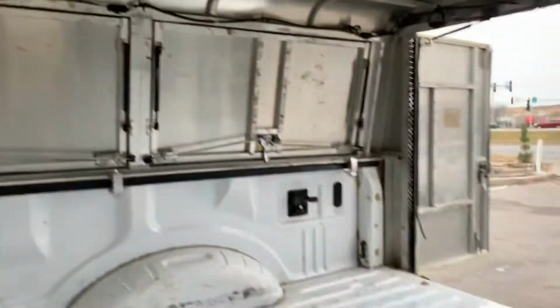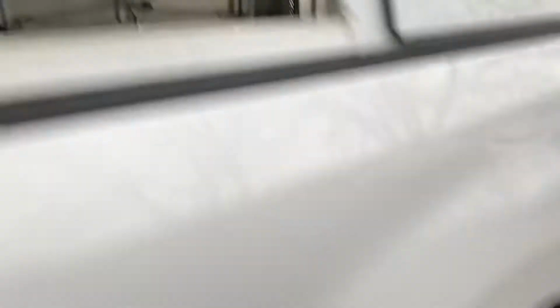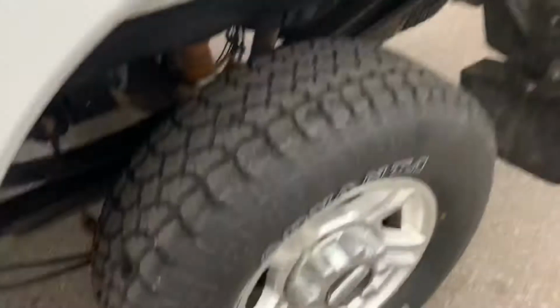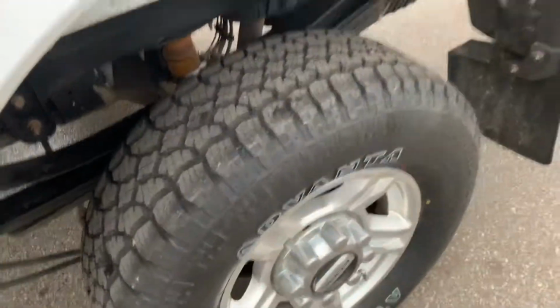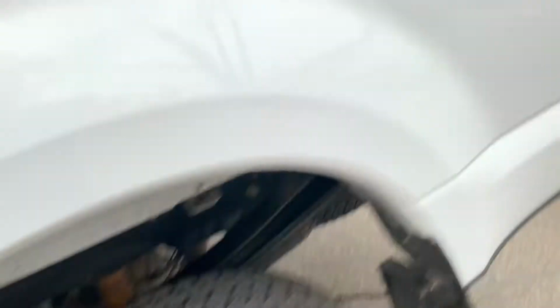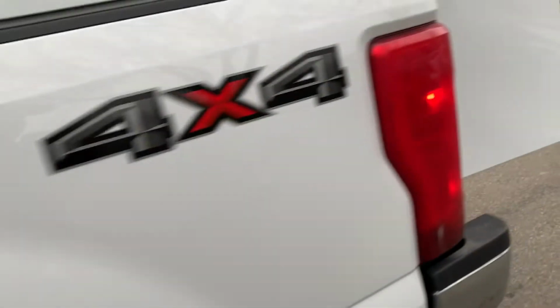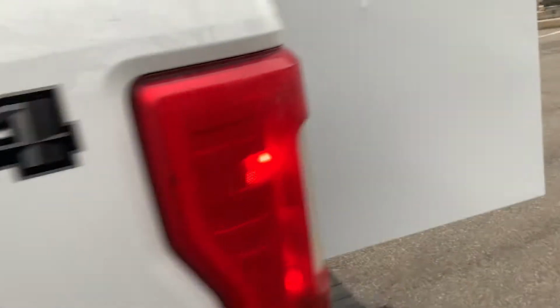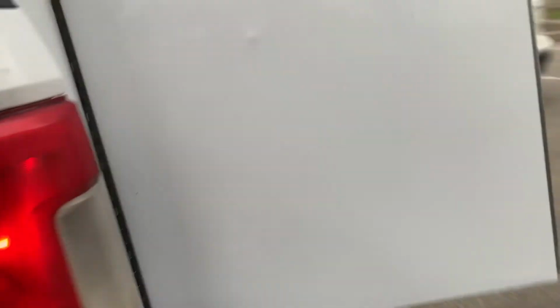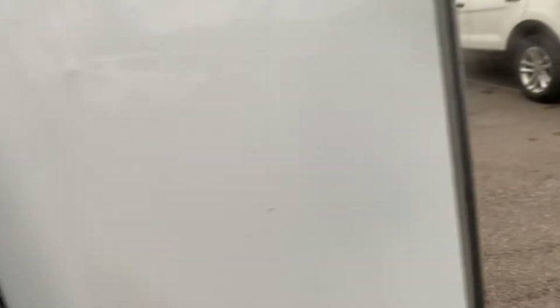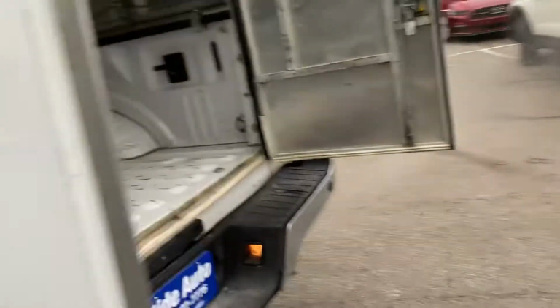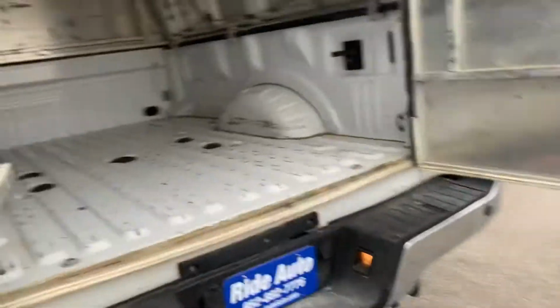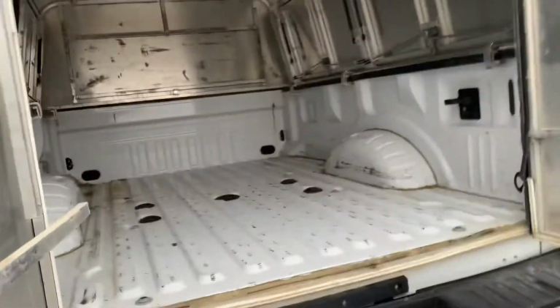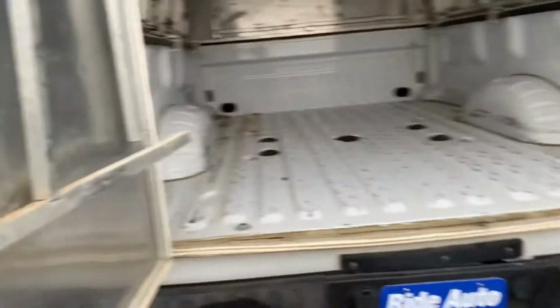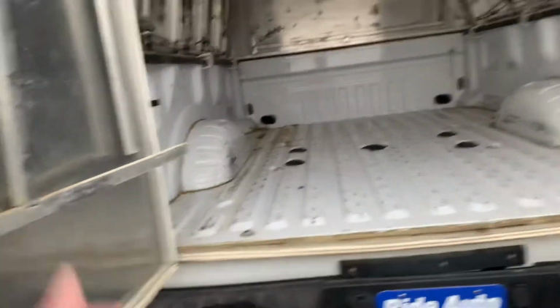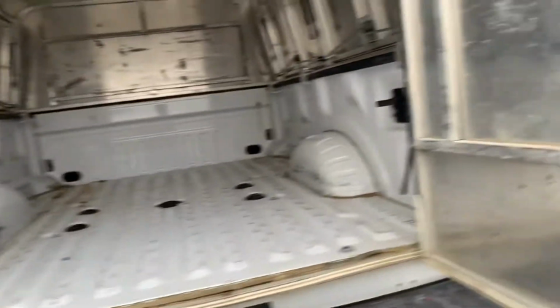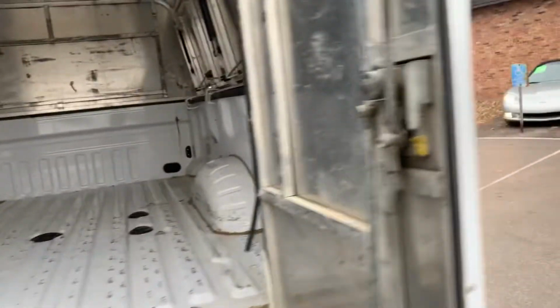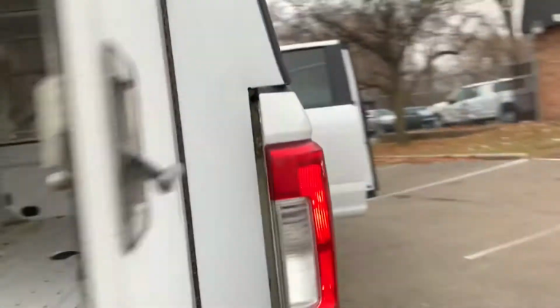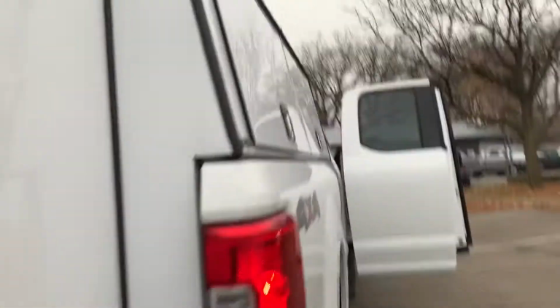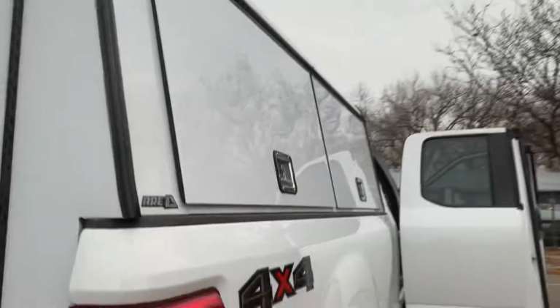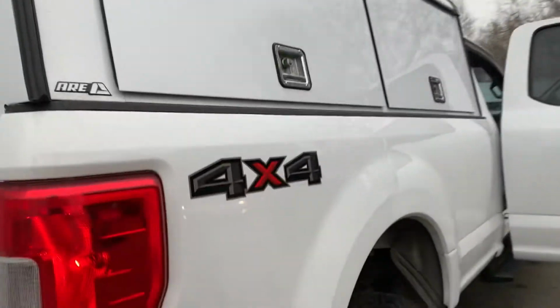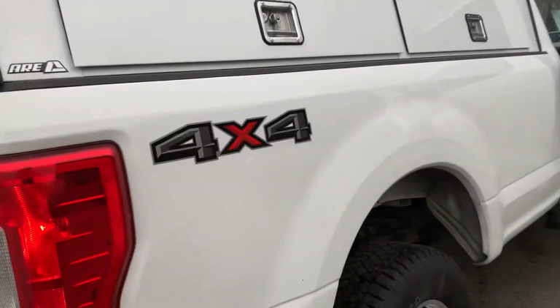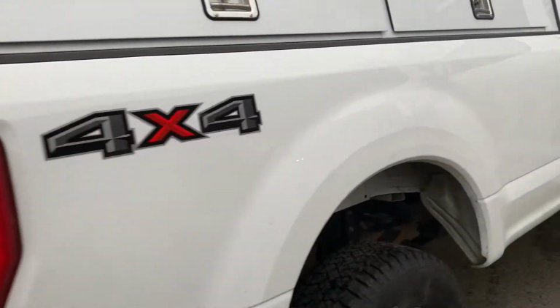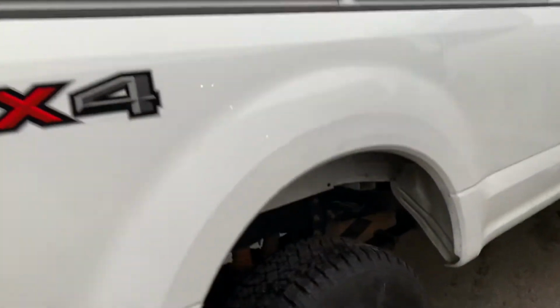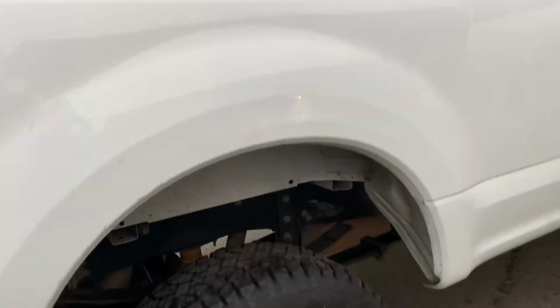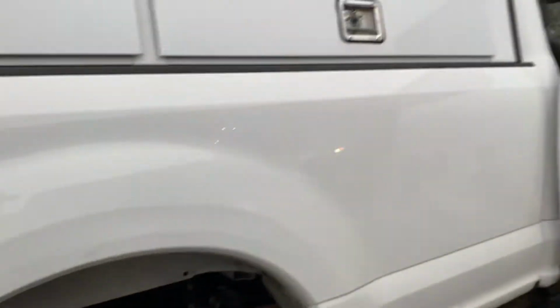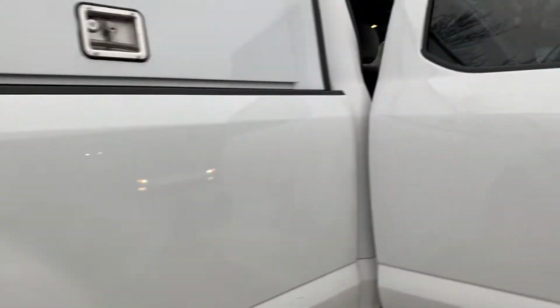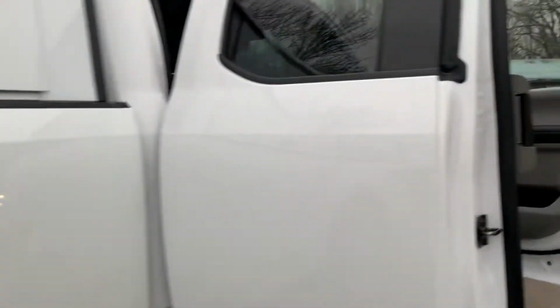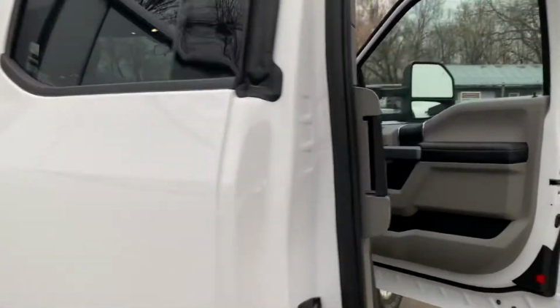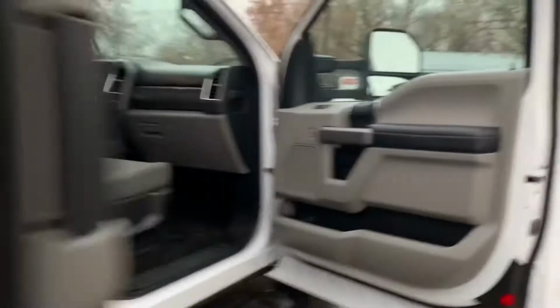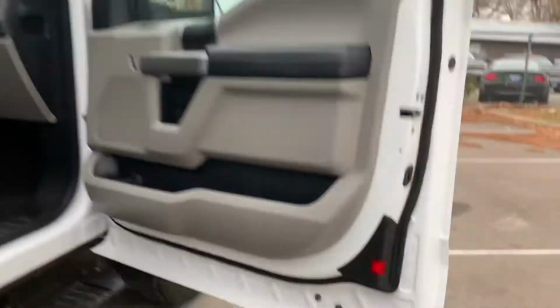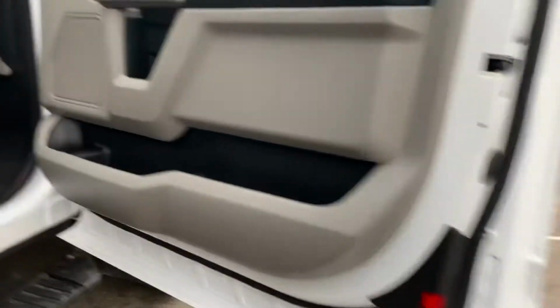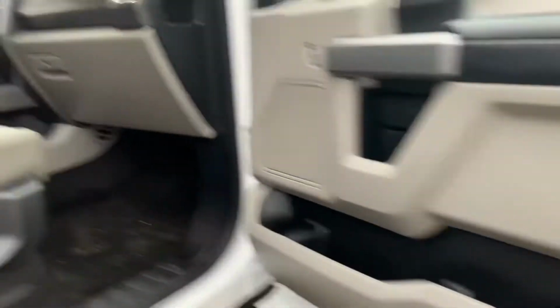If you want the tailgate, the tailgate is also available — all that needs to be done is the hinges put on. This side has it as well, but it's a very, very clean truck. Frame is clean, body's clean, under the doors are in good shape.